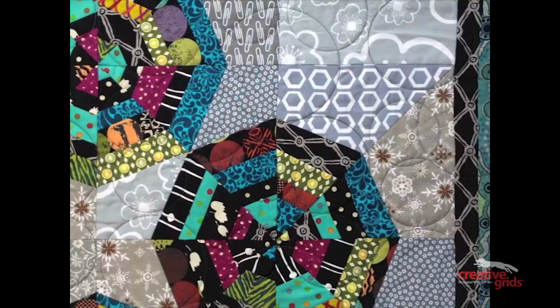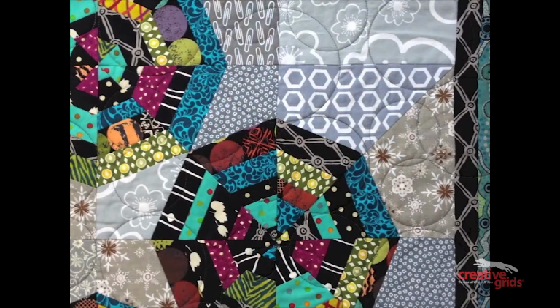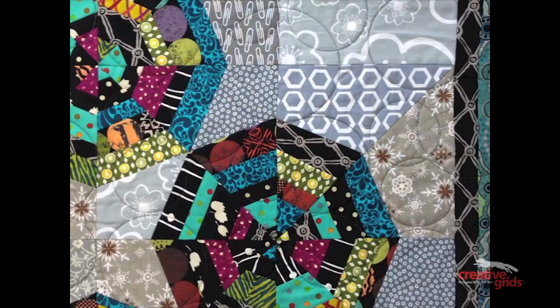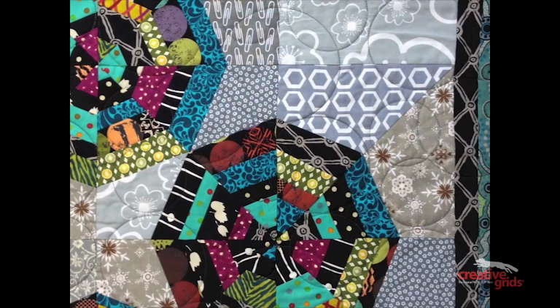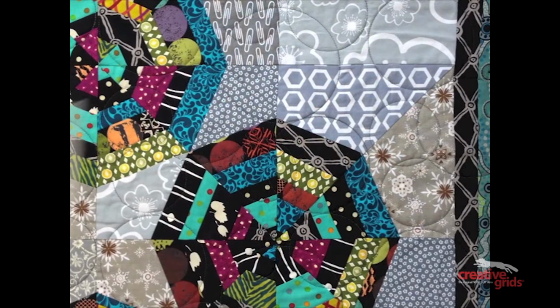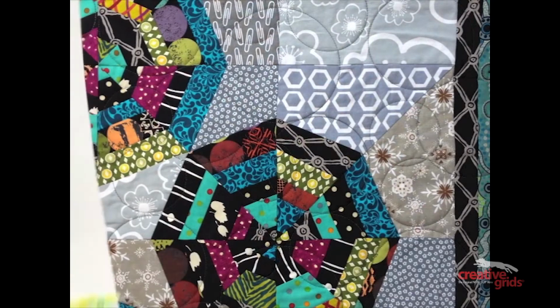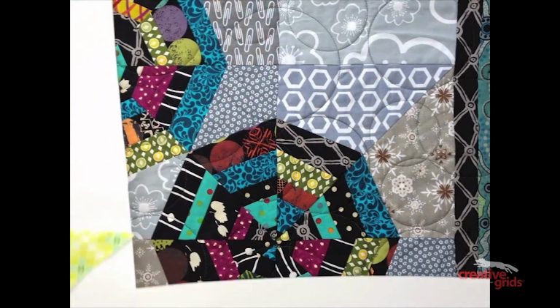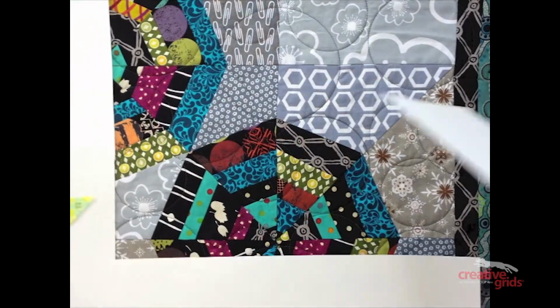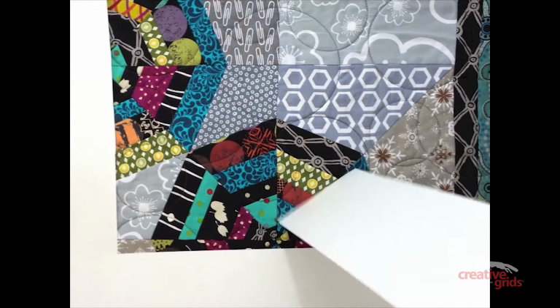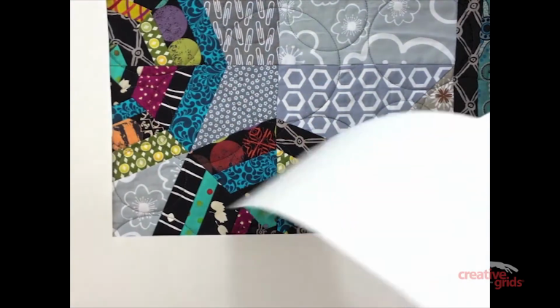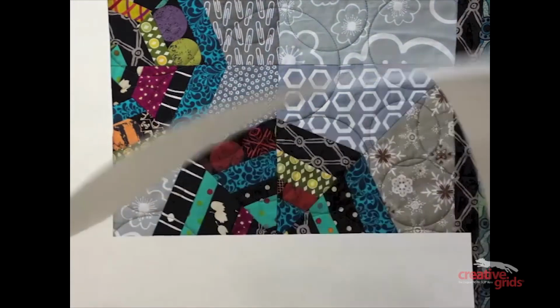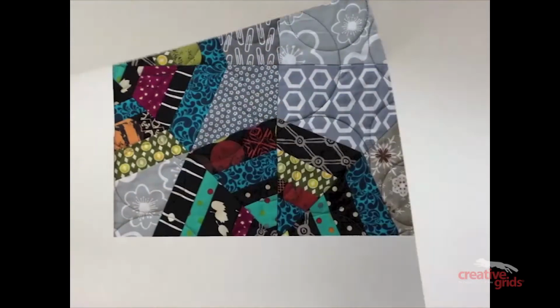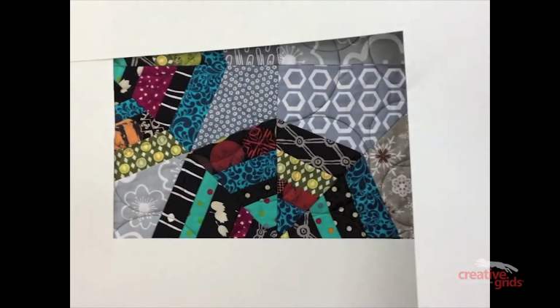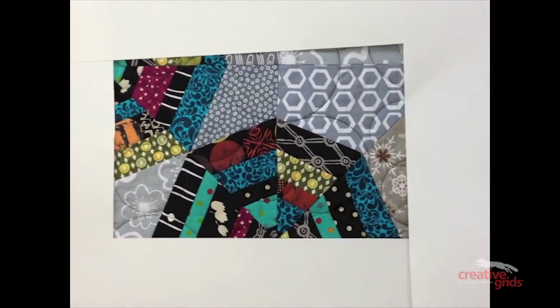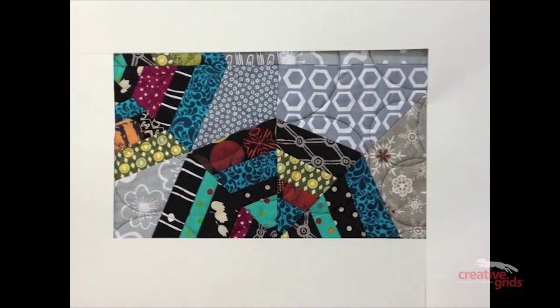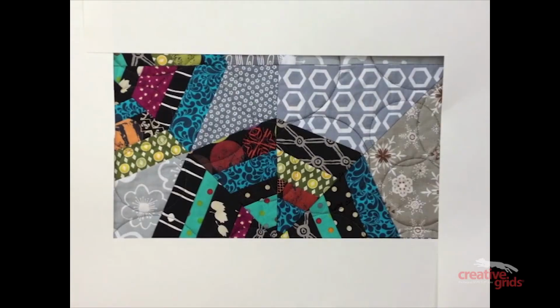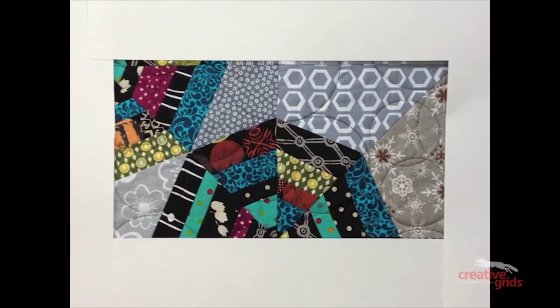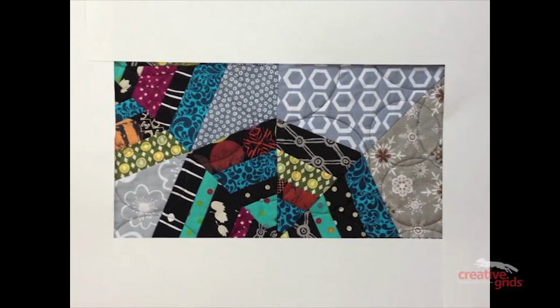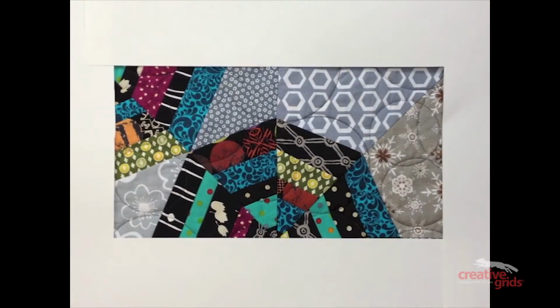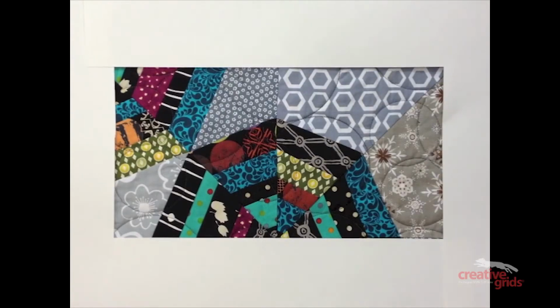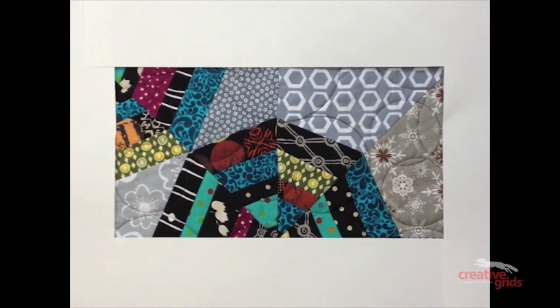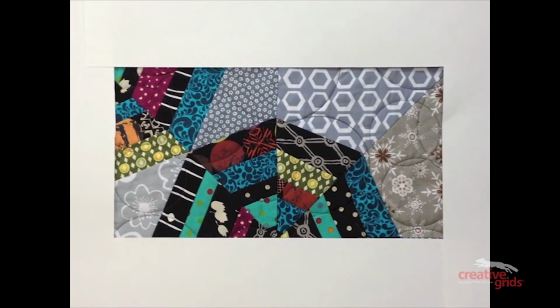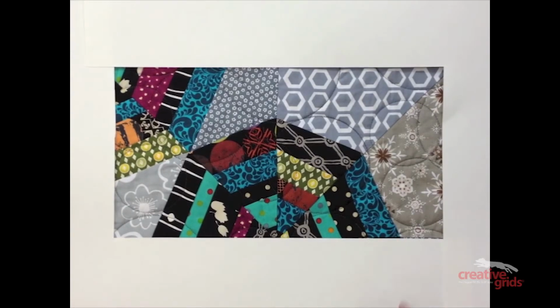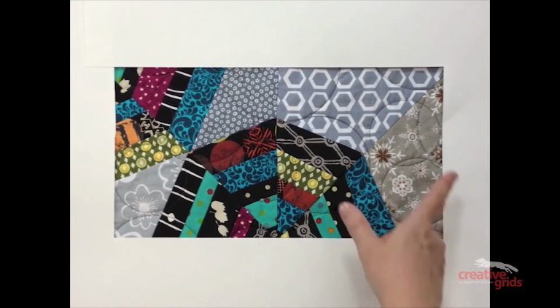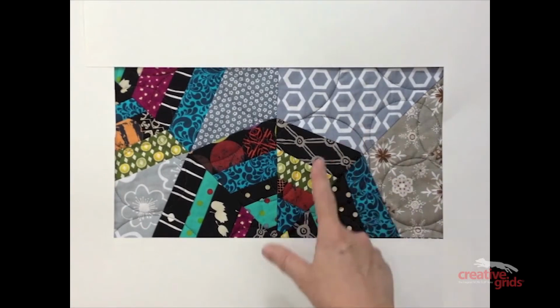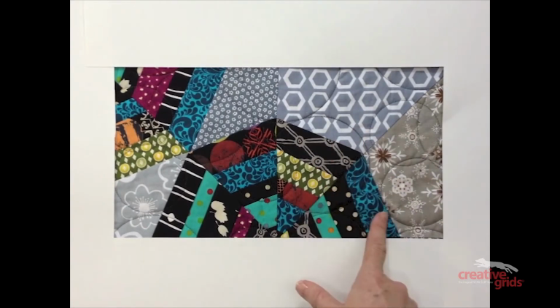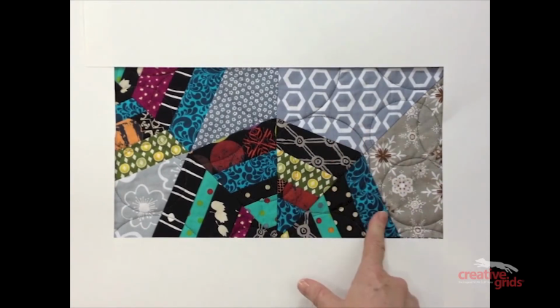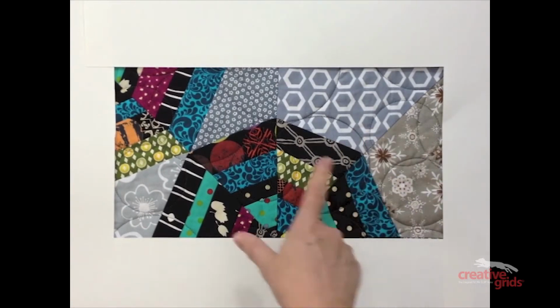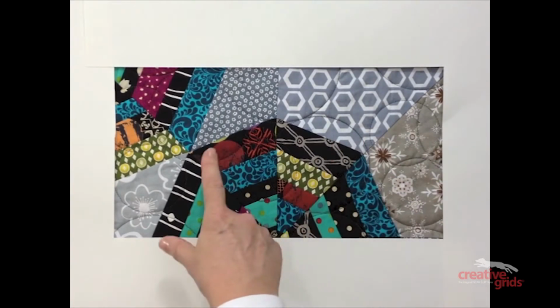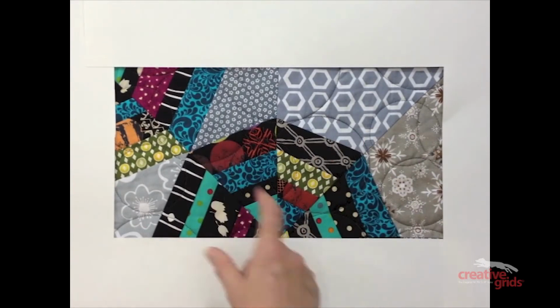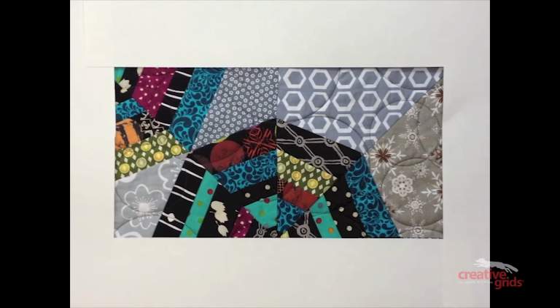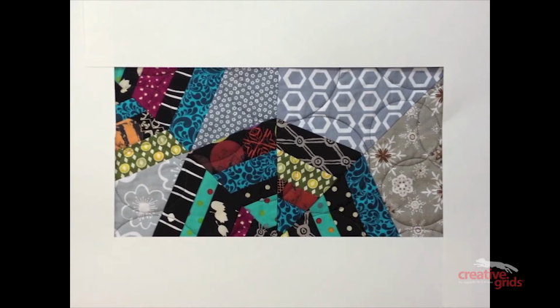Let's take a look at the actual blocks in that quilt. There are two main blocks: one is a background block and one is a spiderweb block.